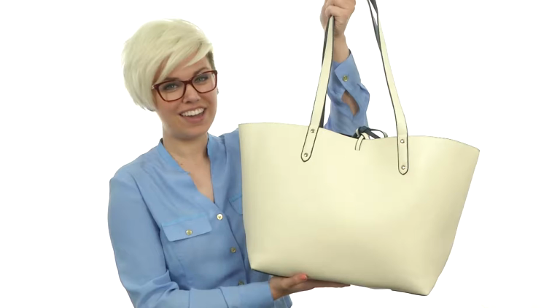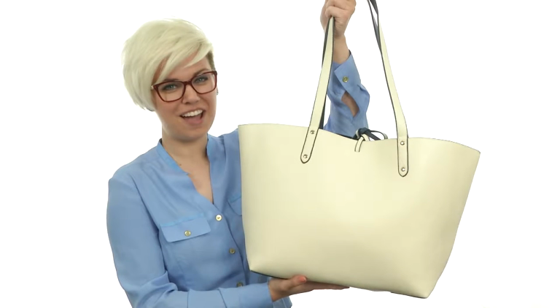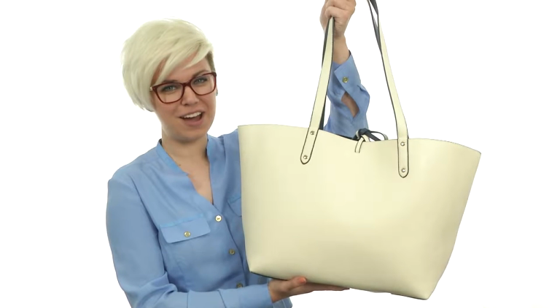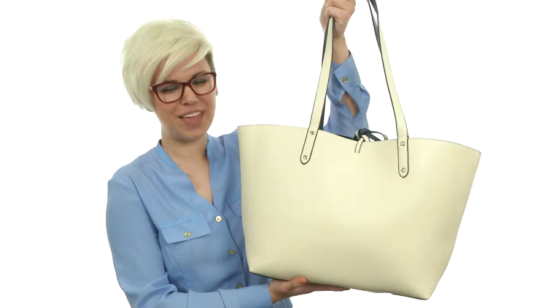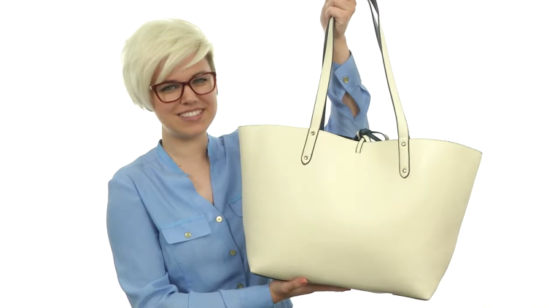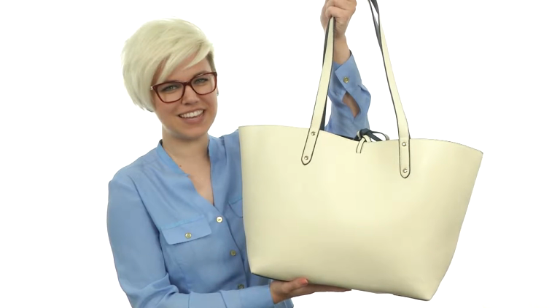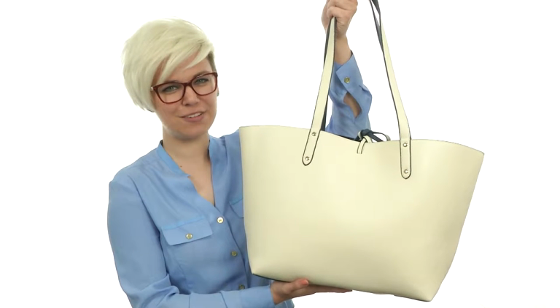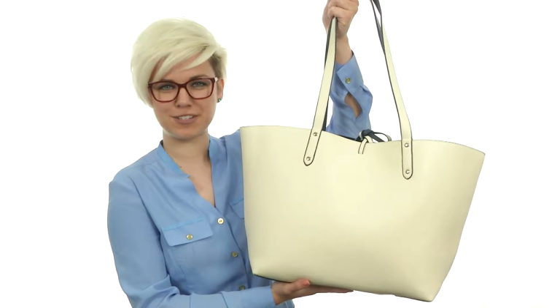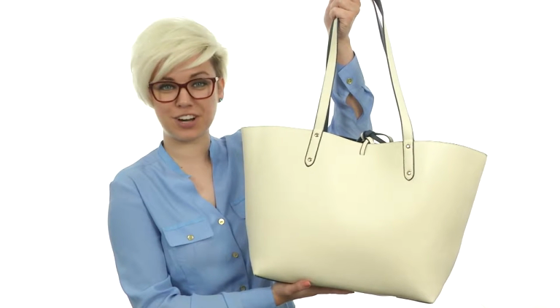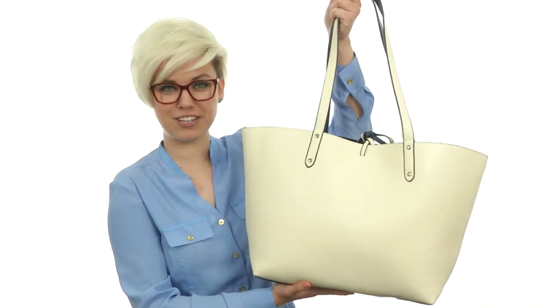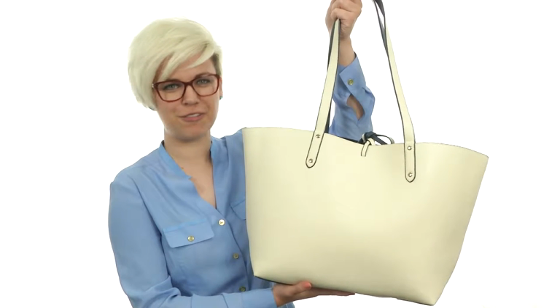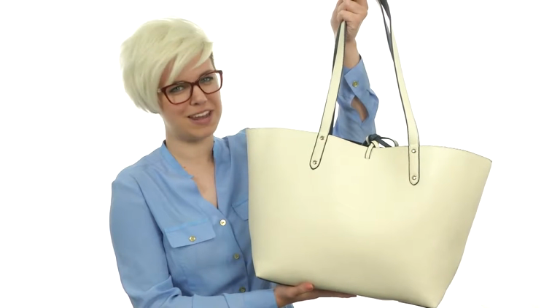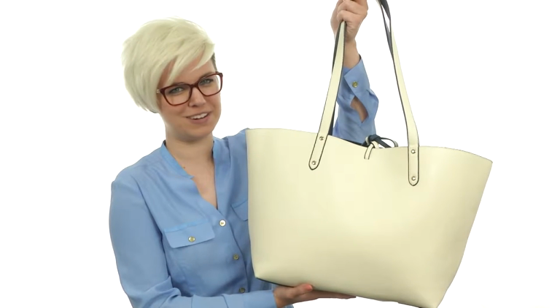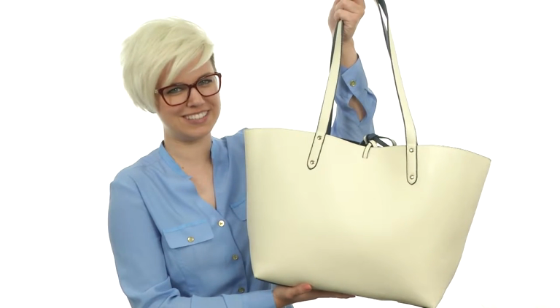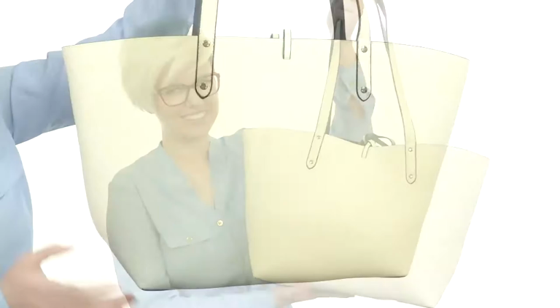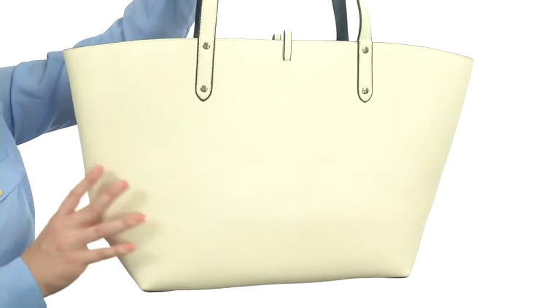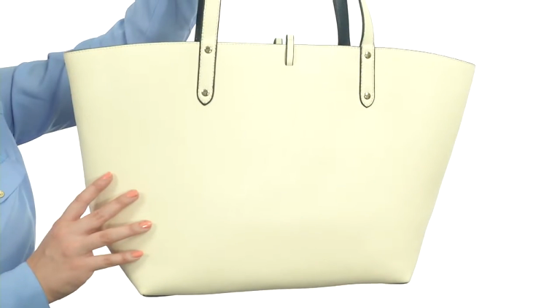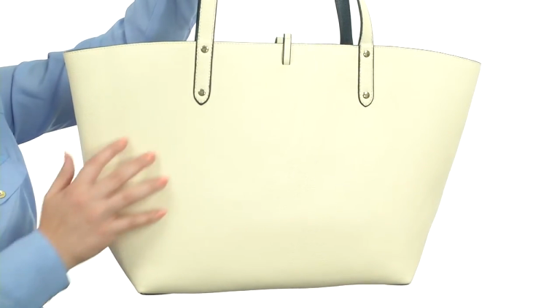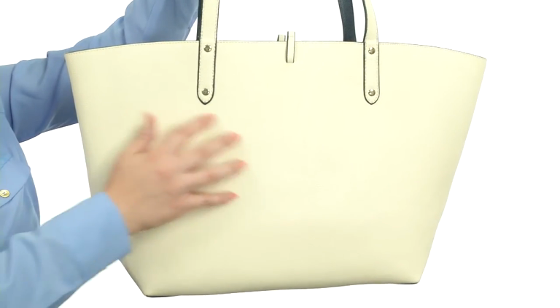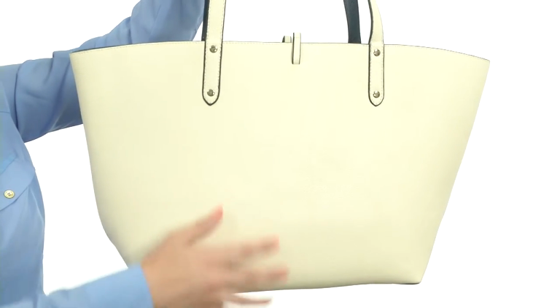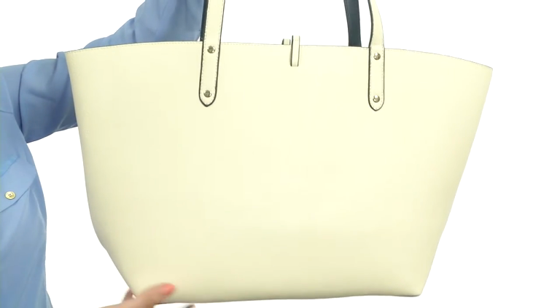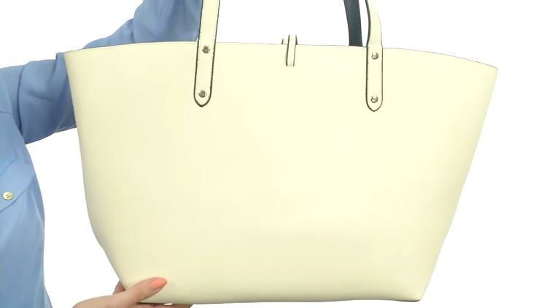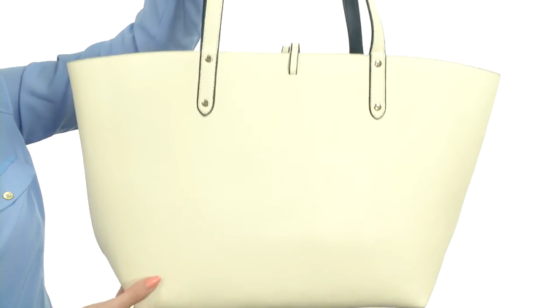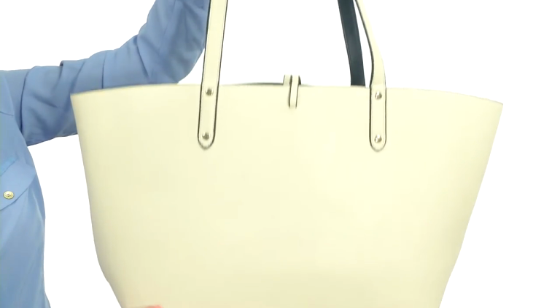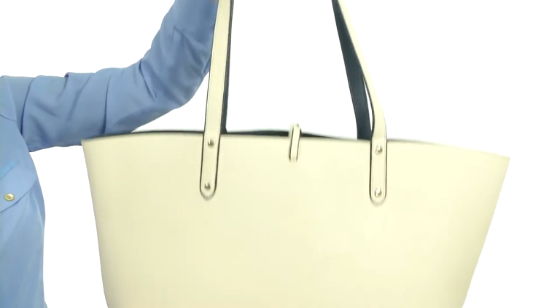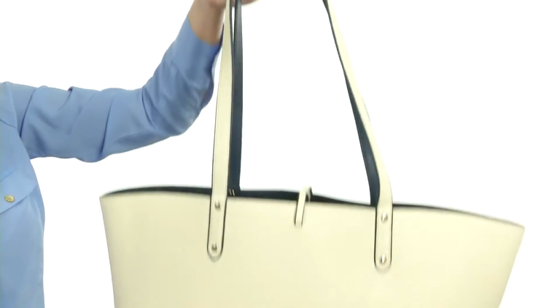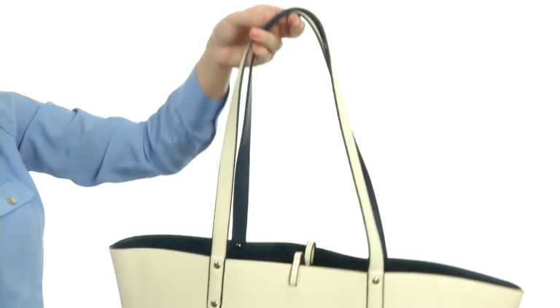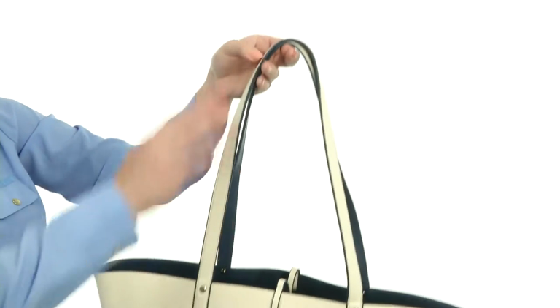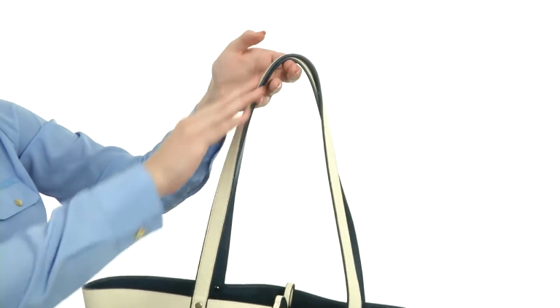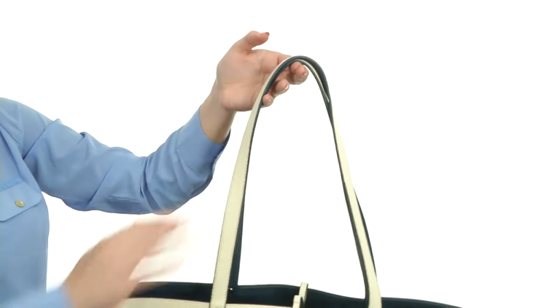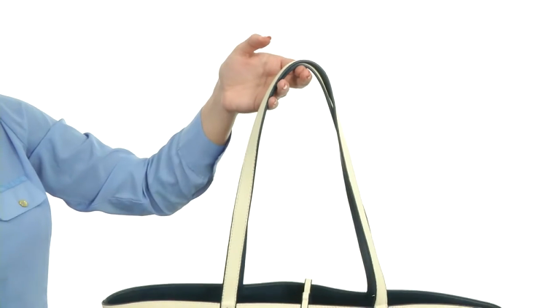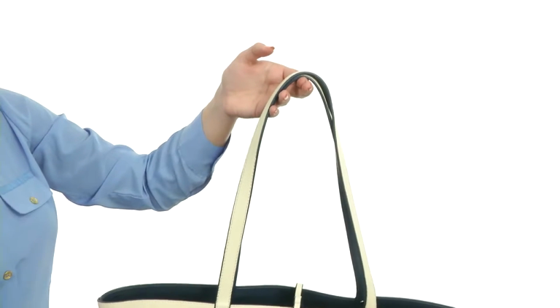Hi there, I'm Autumn and this is the Vegan Leather Reversible Charging Tote from Mighty Purse. This bag is made with a durable and textured leather exterior with dual side straps that are flat on the top to make it easy to handle.